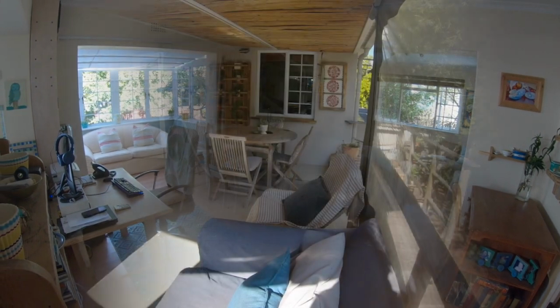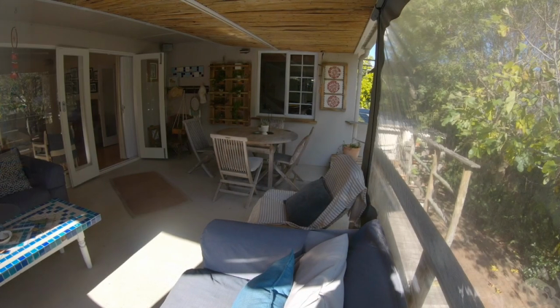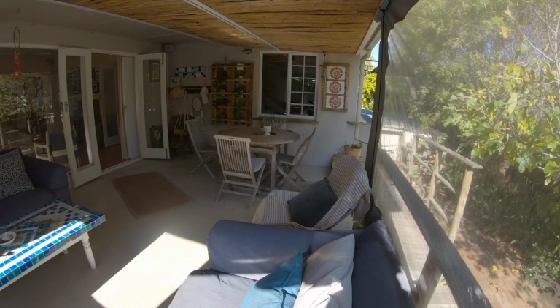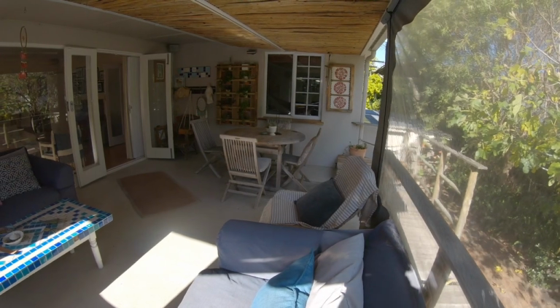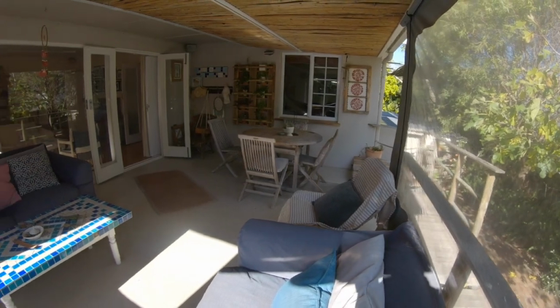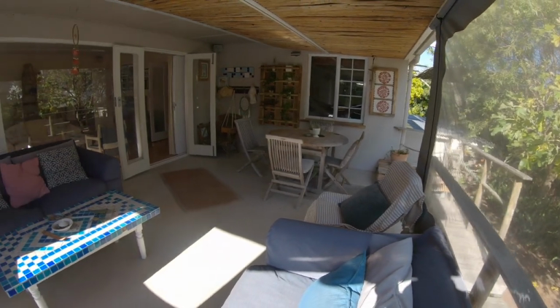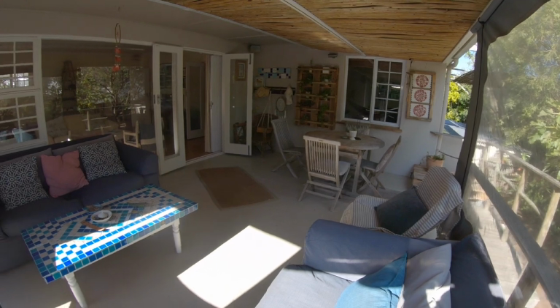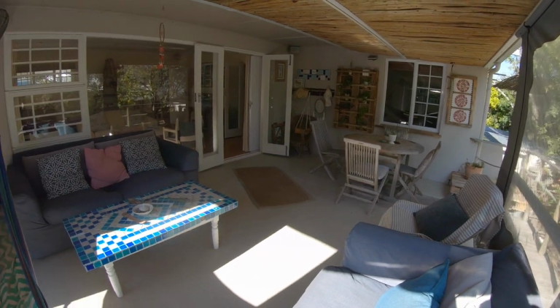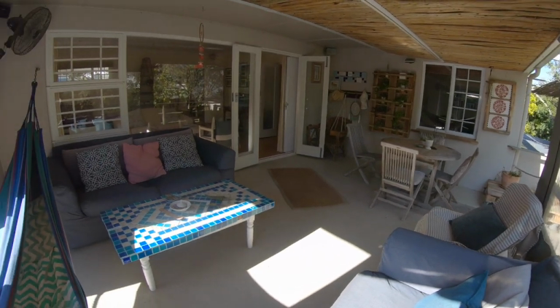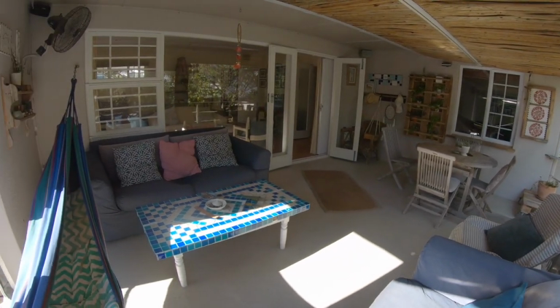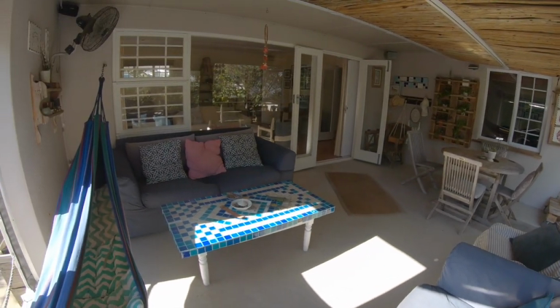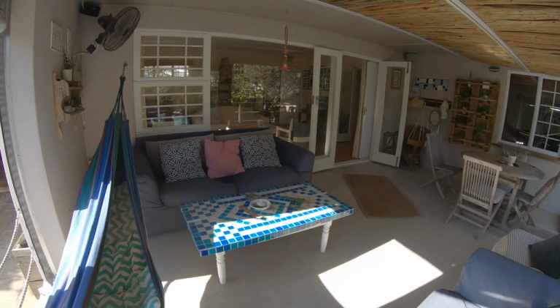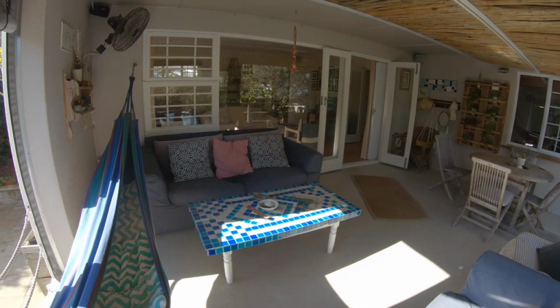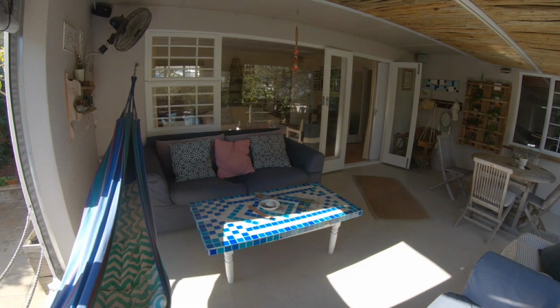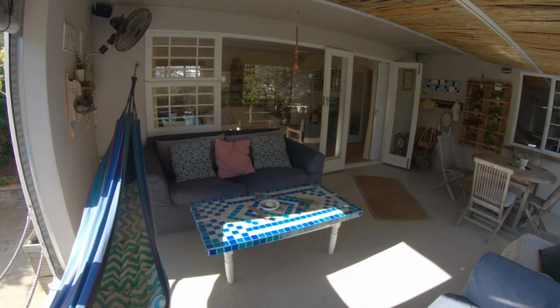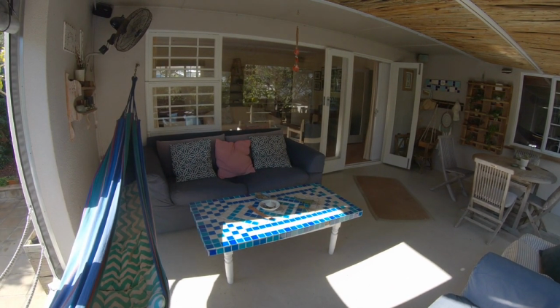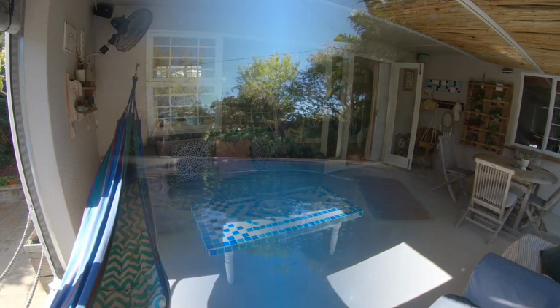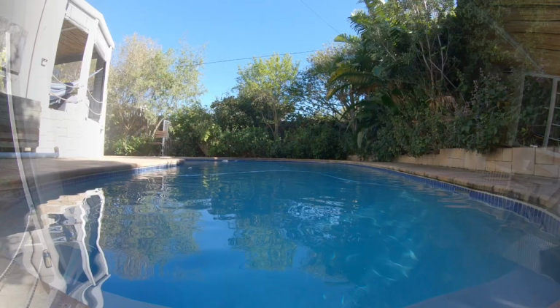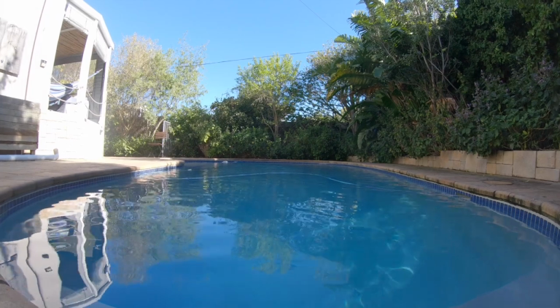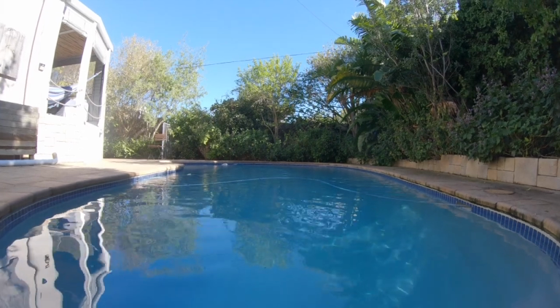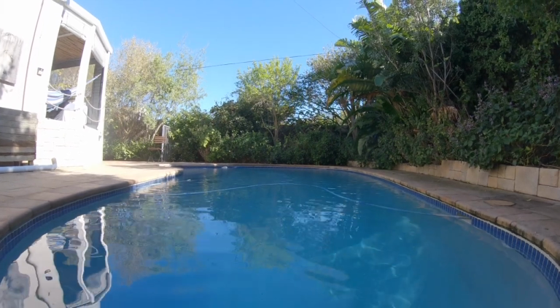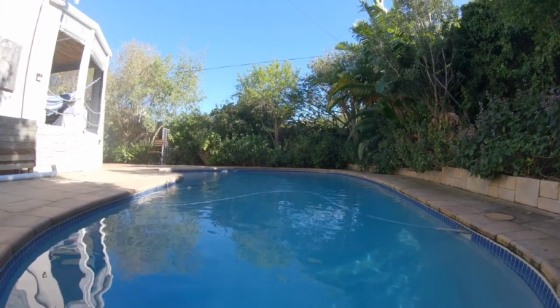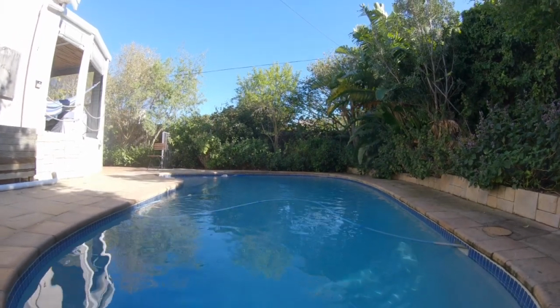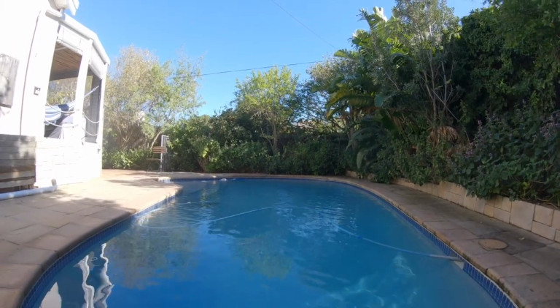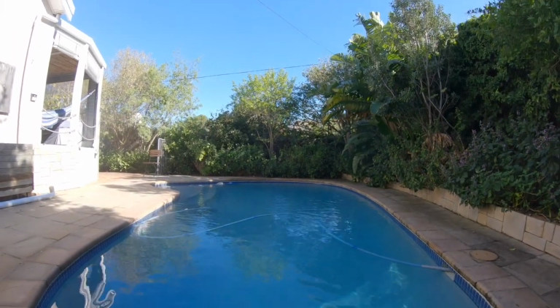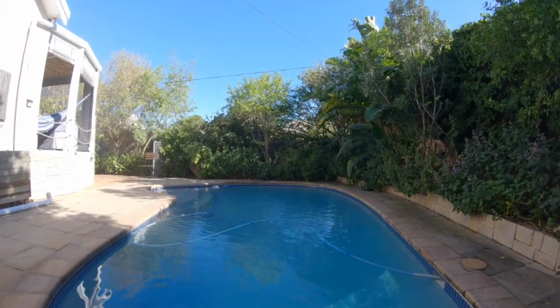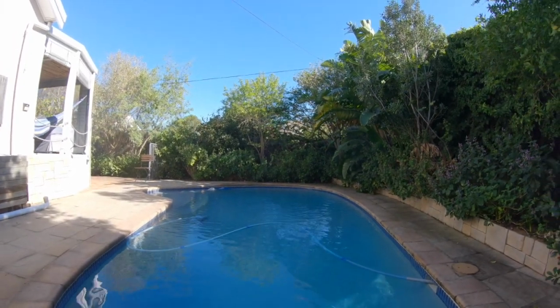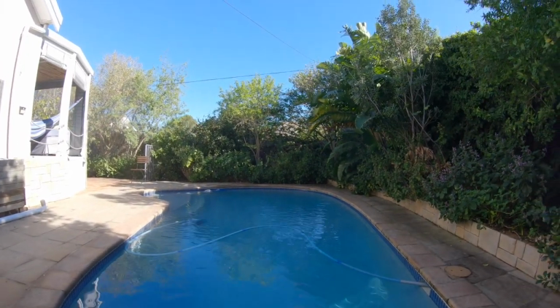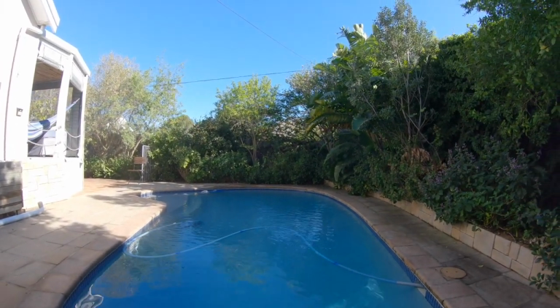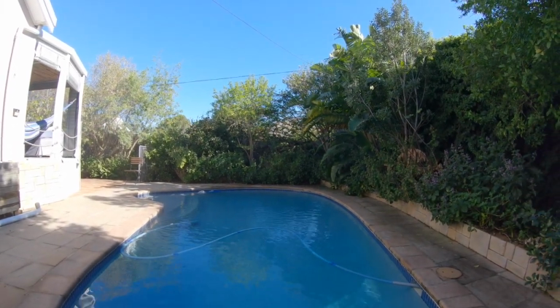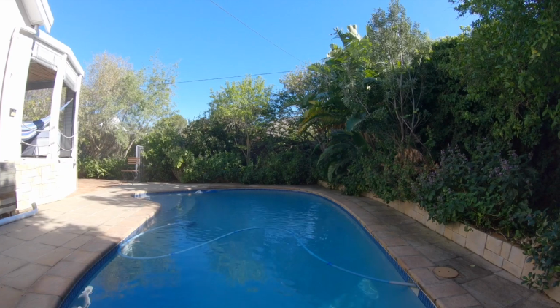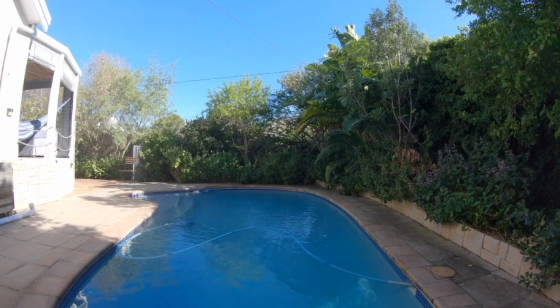An extra addition is the covered patio with drop-down blinds for swinging in a hammock and soaking in the gorgeous mountain views. There's also a gorgeous sparkling pool on the north-facing side, perfect for entertaining off the patio.